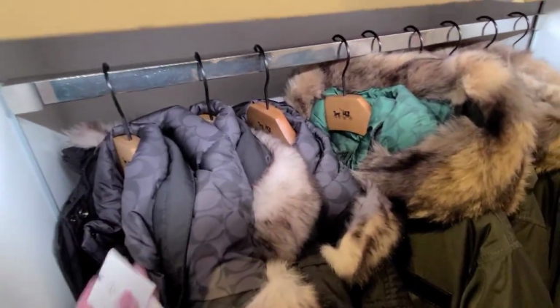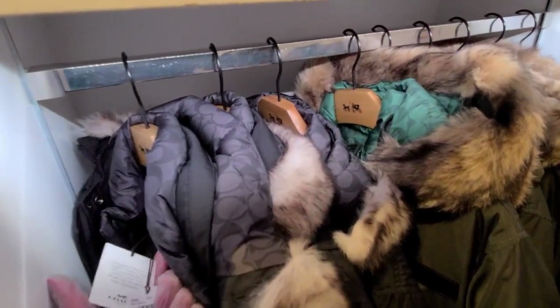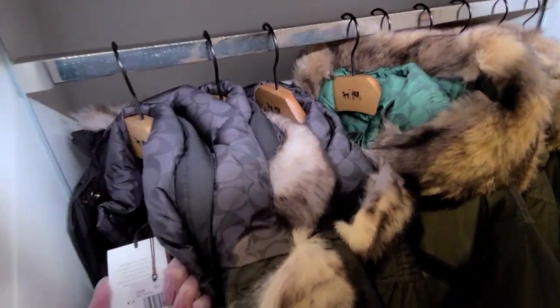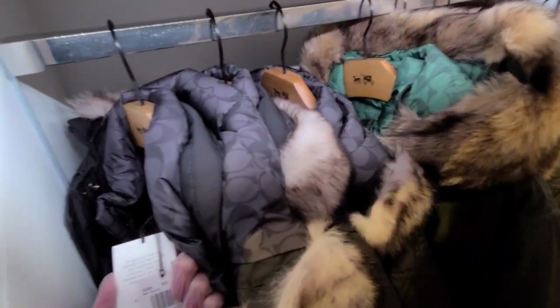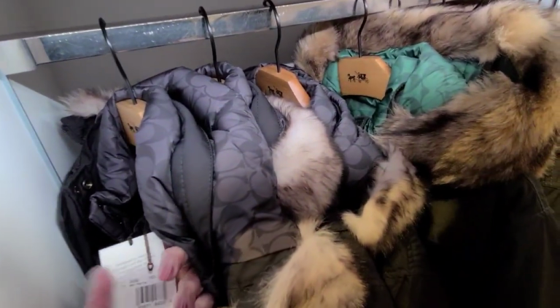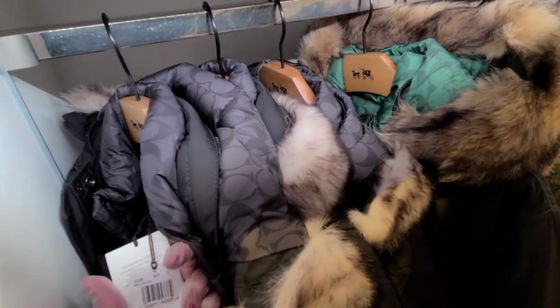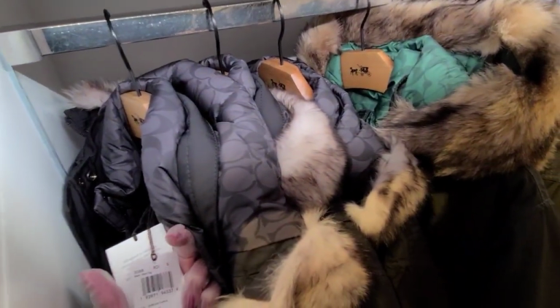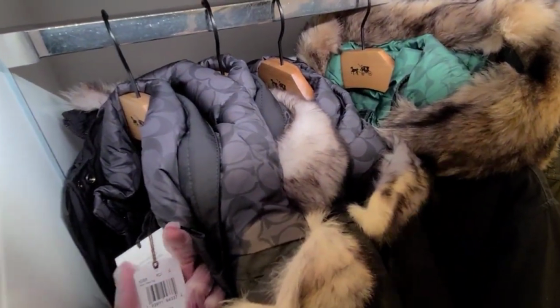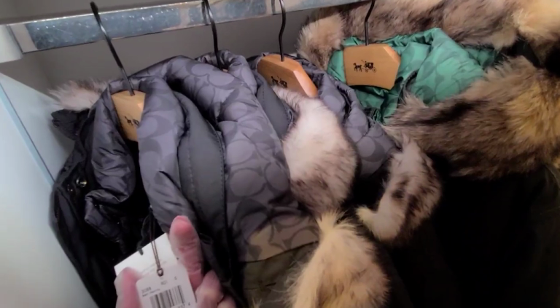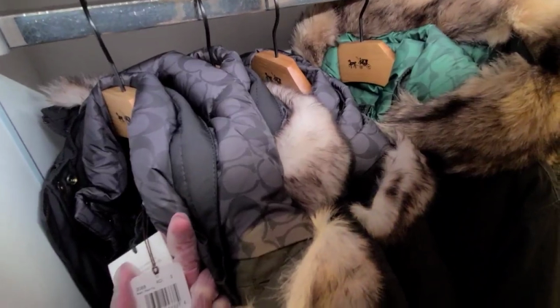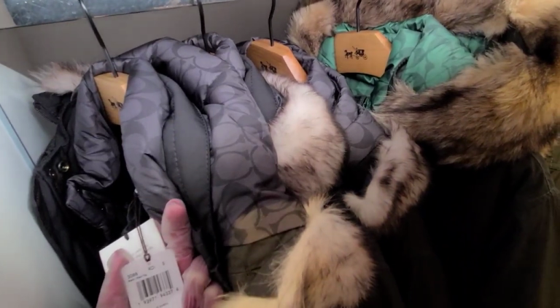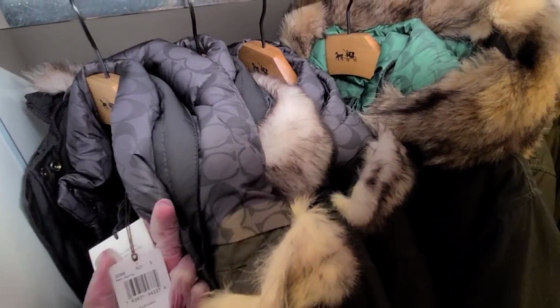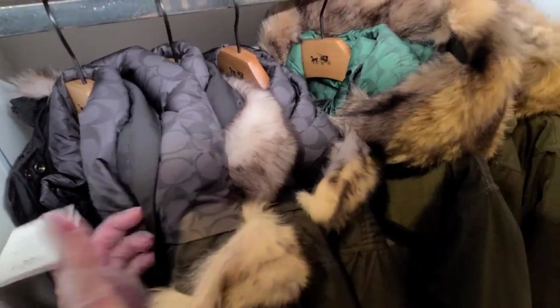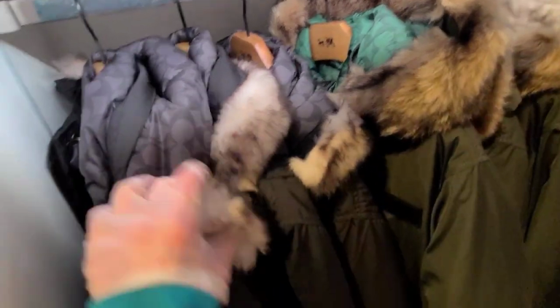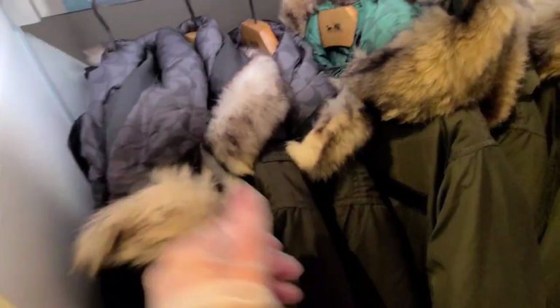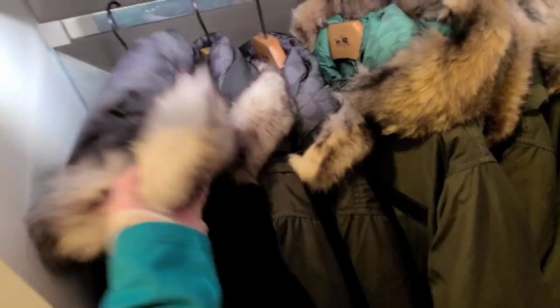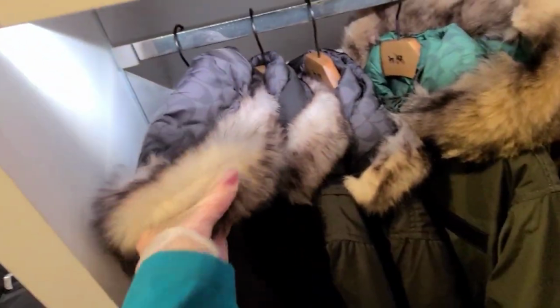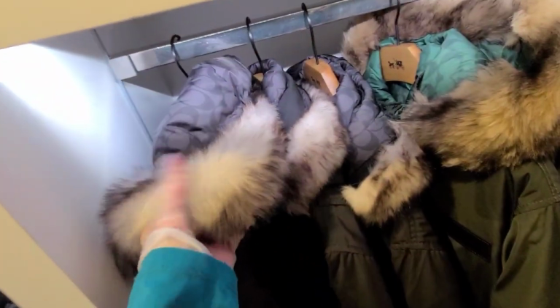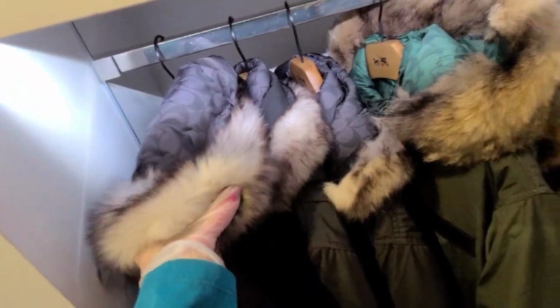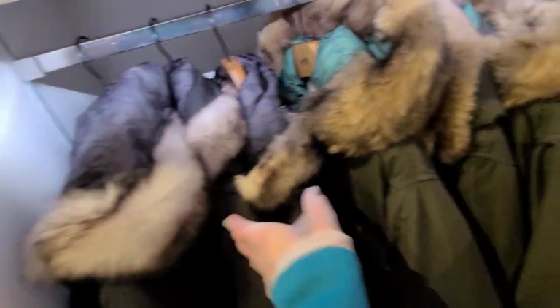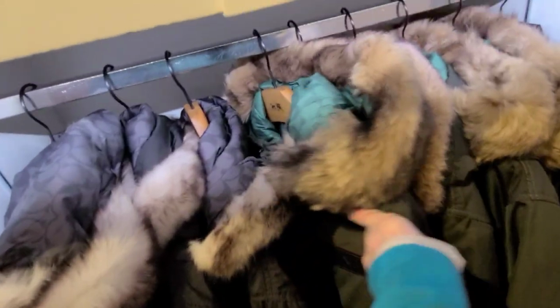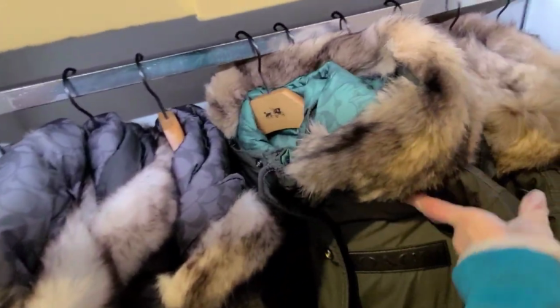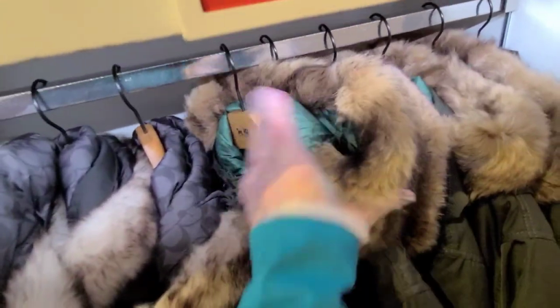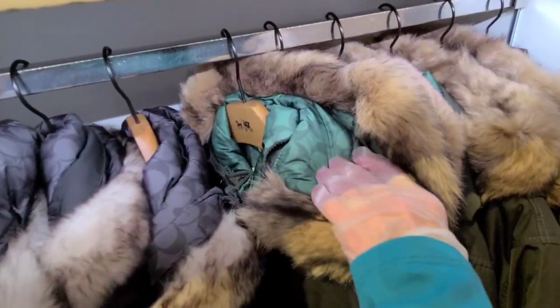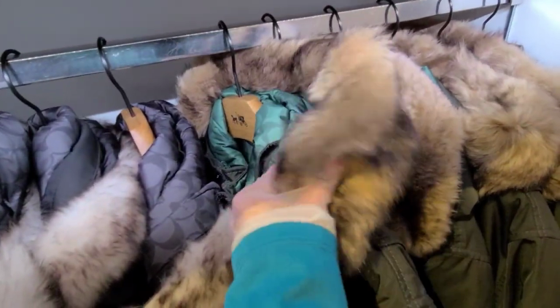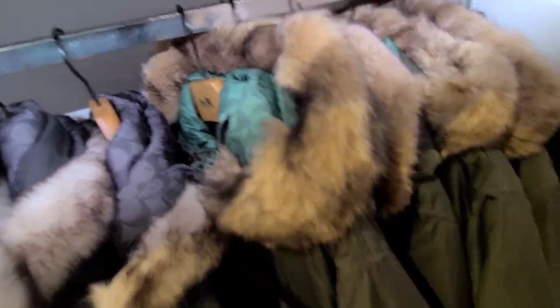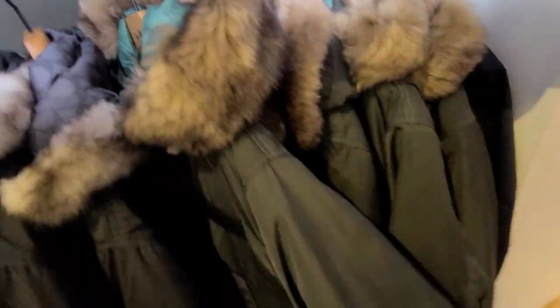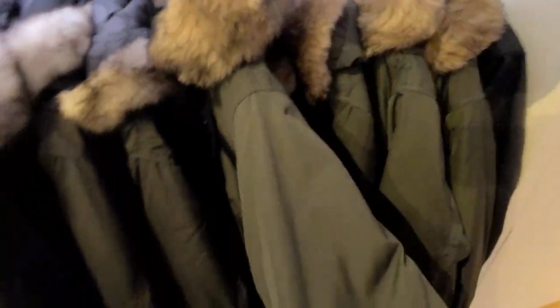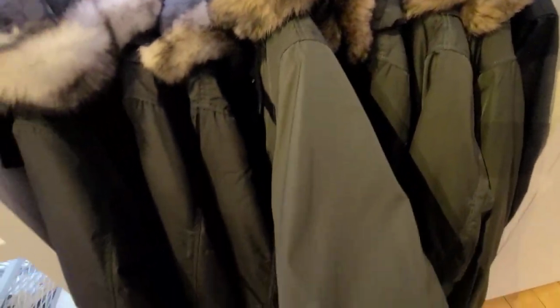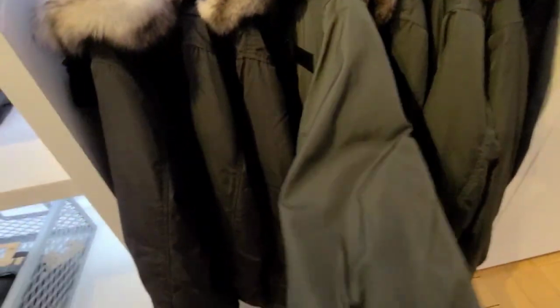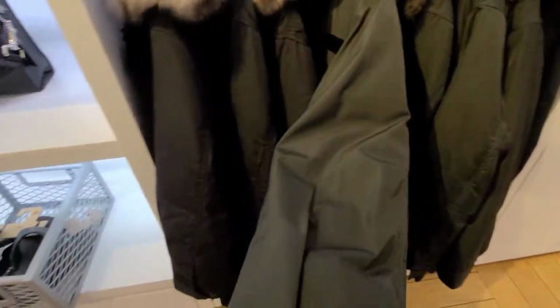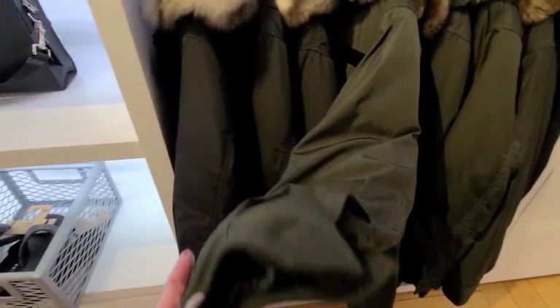And these are $1,050. It's the Sheraline parka. Look at the one with the green — that's kind of a forest color.